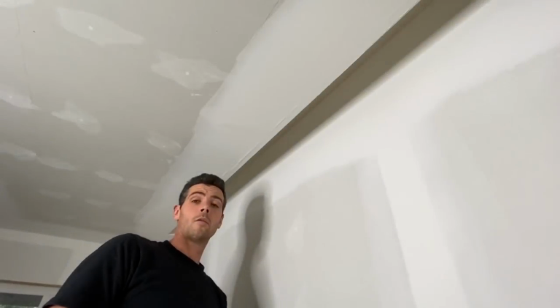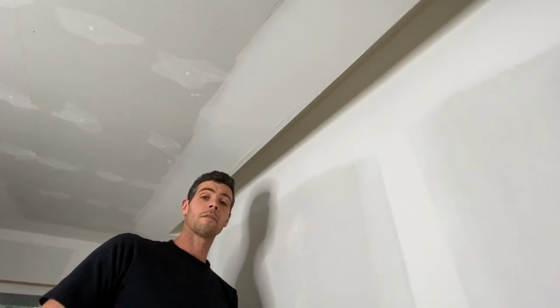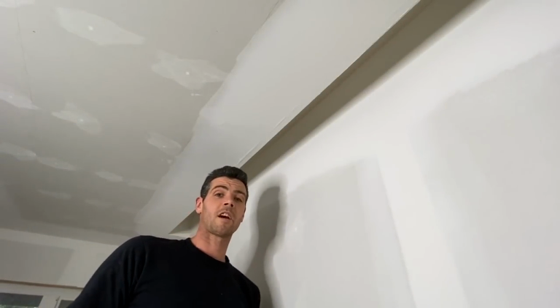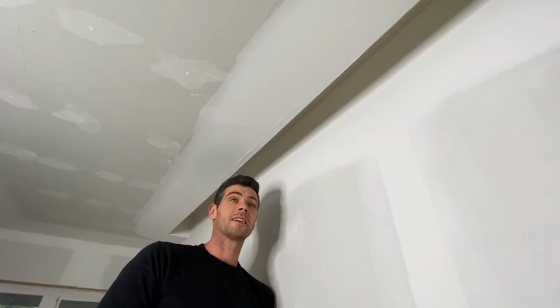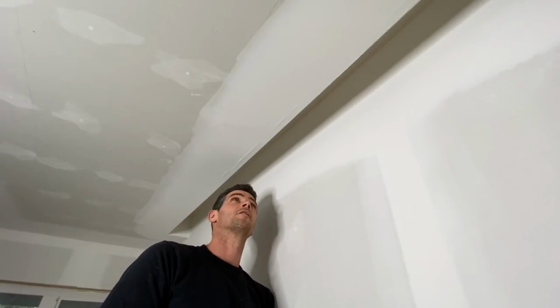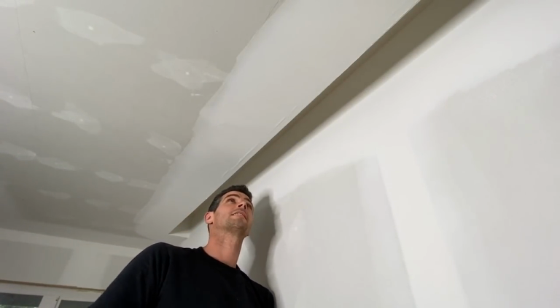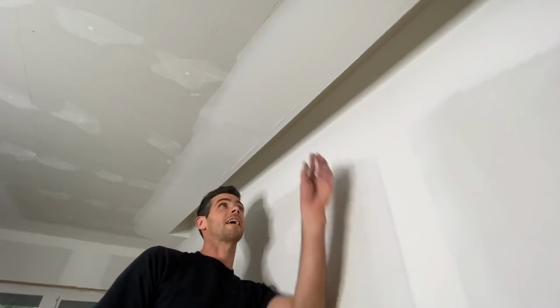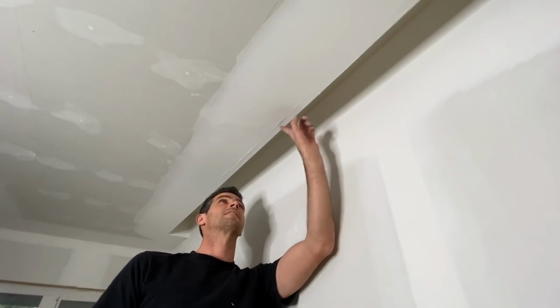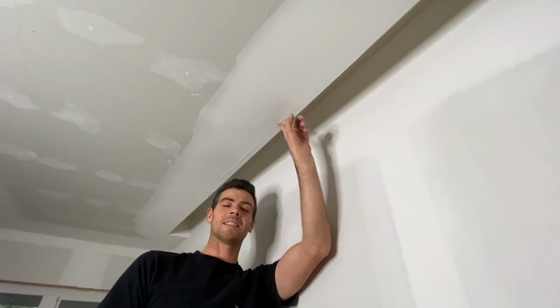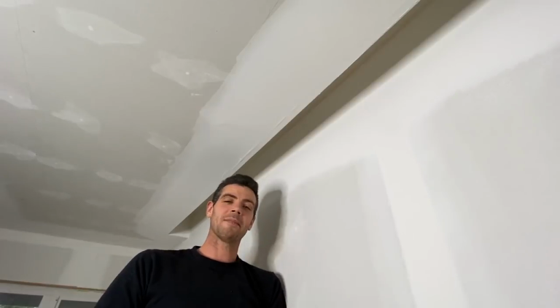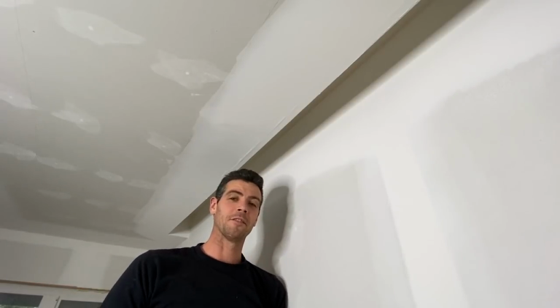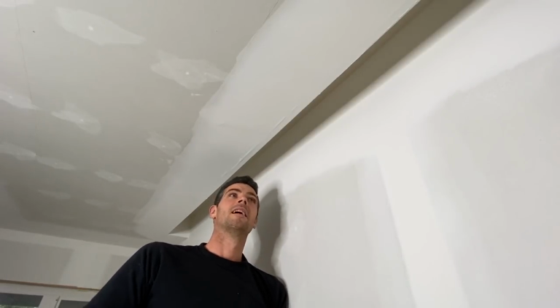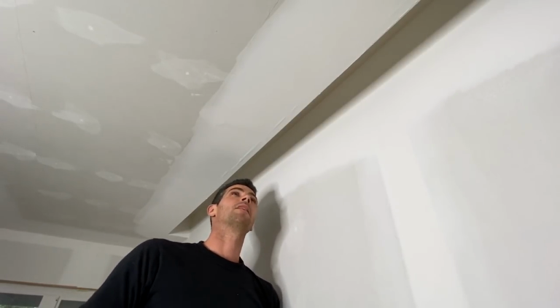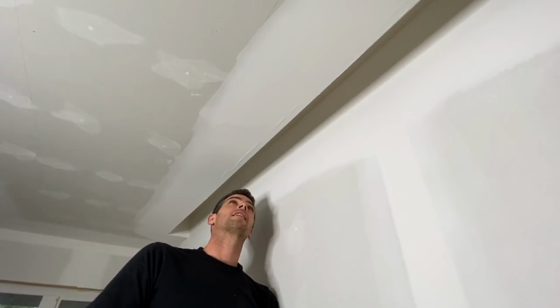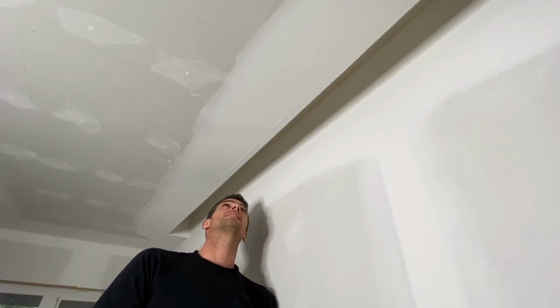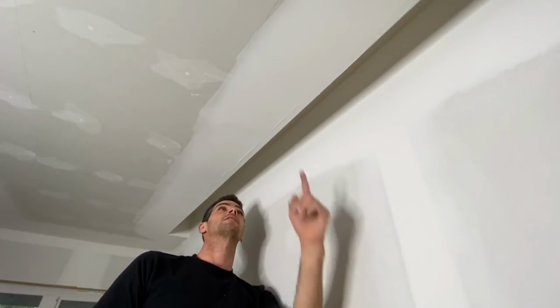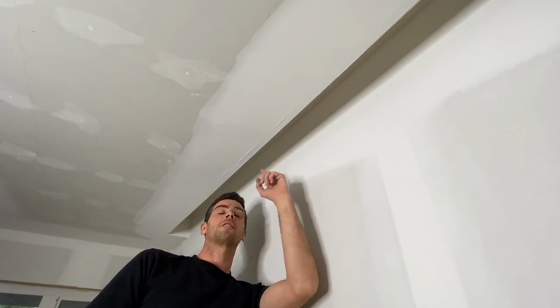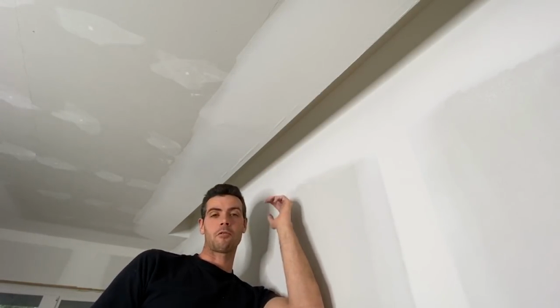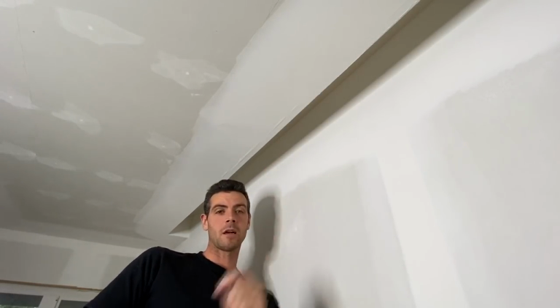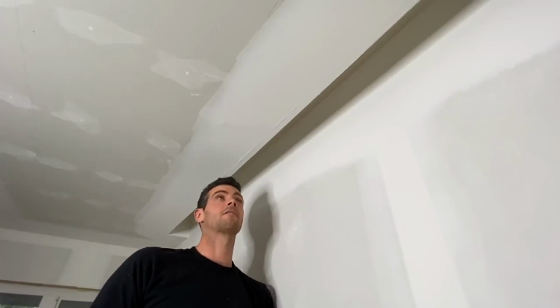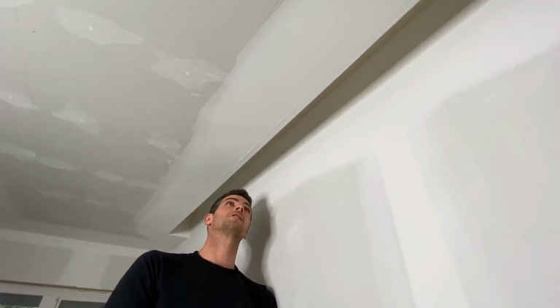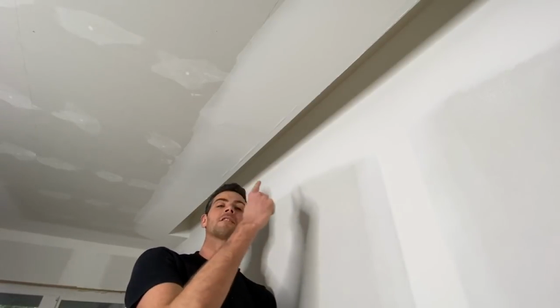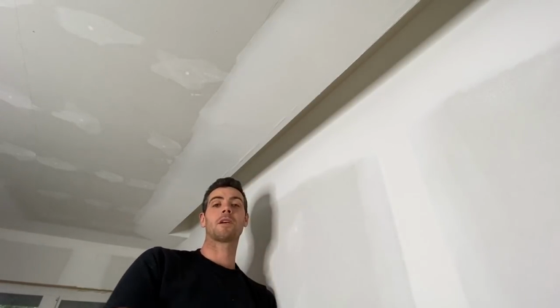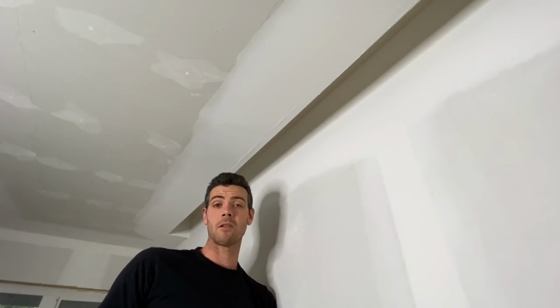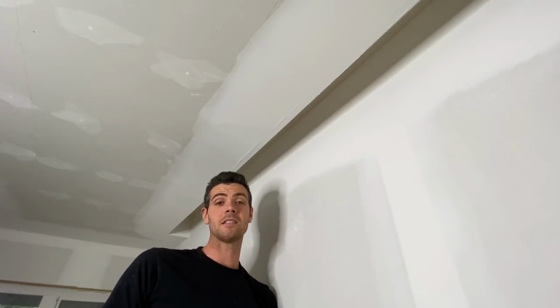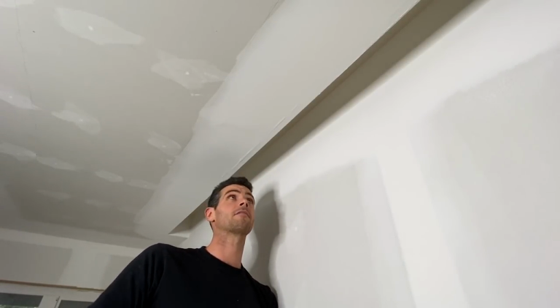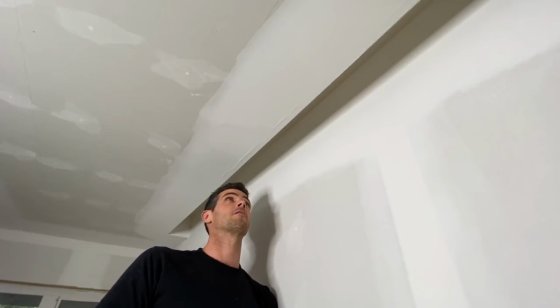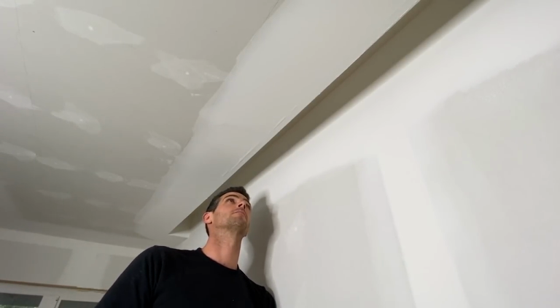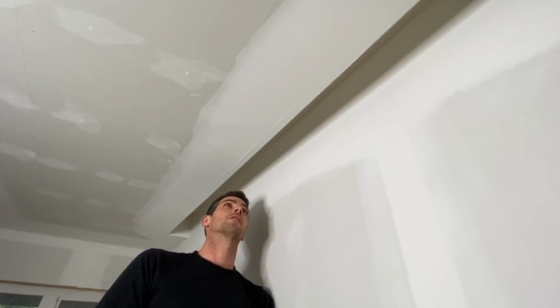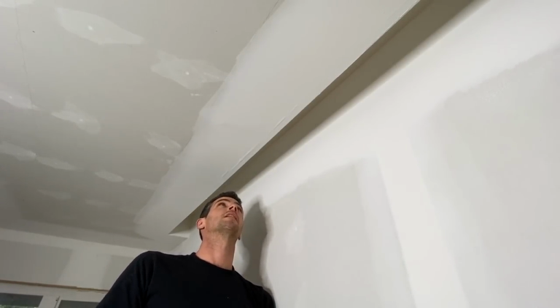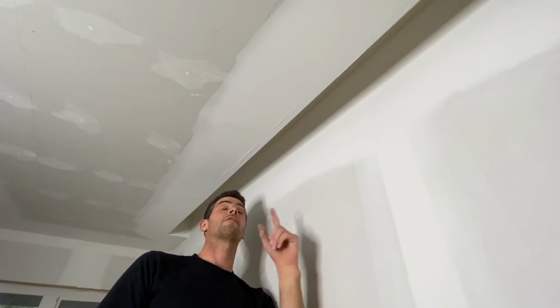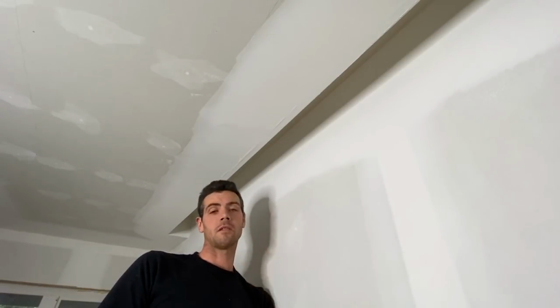Welcome to Vancouver Carpenter. So yes, it happens to me sometimes too. You ever get a nasty blister underneath your corner bead? Well, unfortunately you can't just keep coating over these — you do have to do something about them. So I'm going to show you guys how to resolve these.